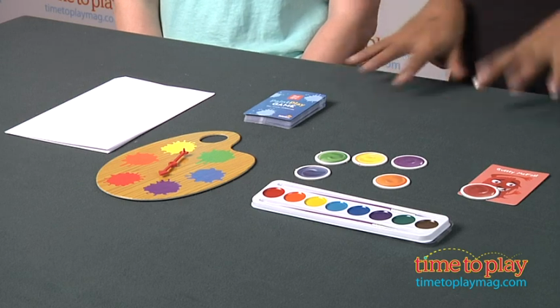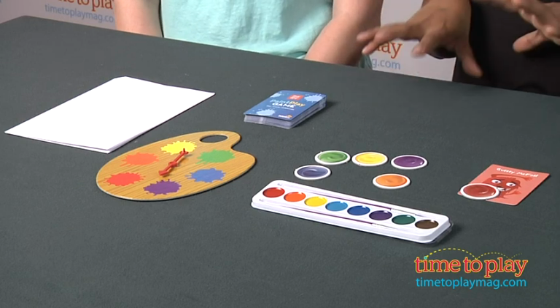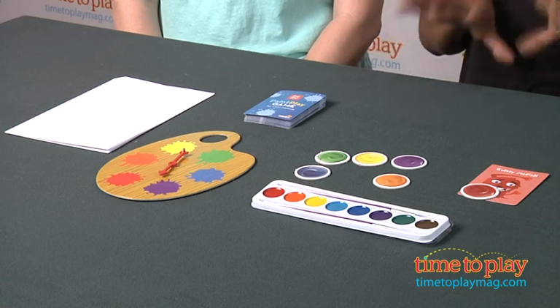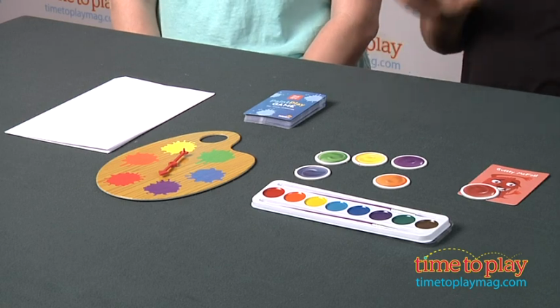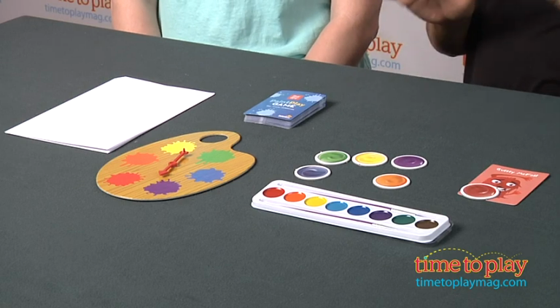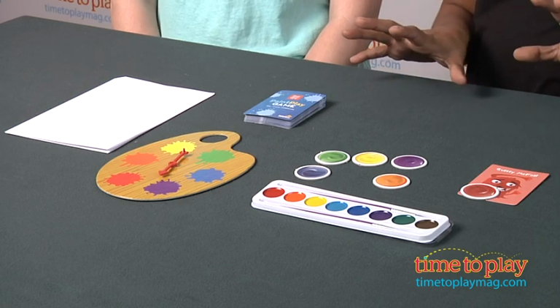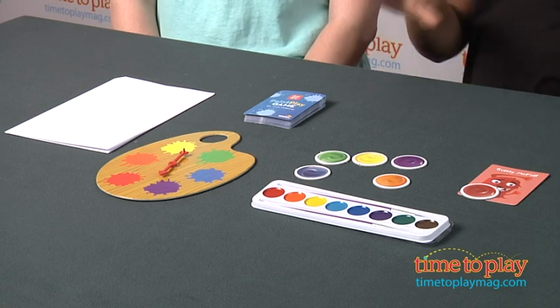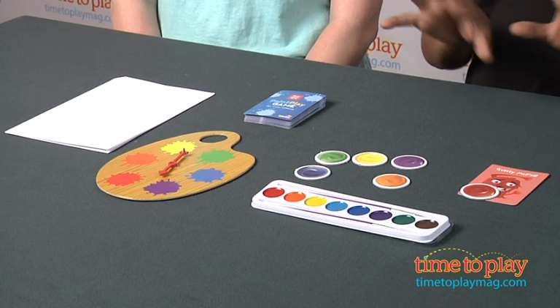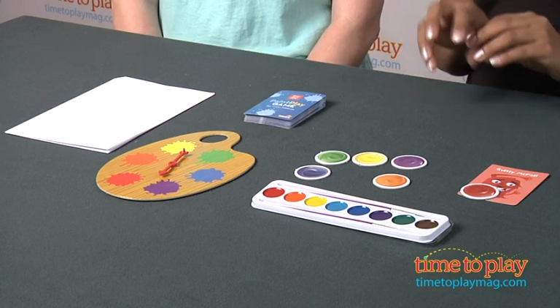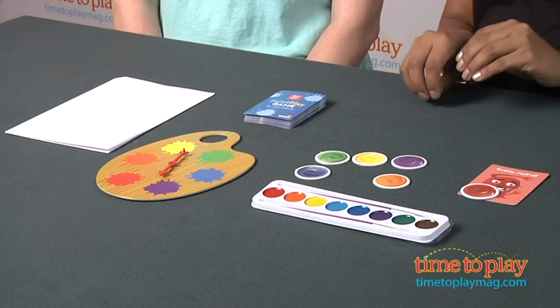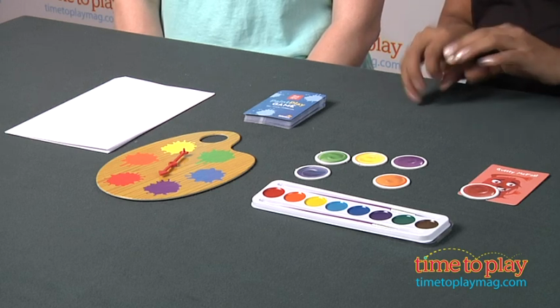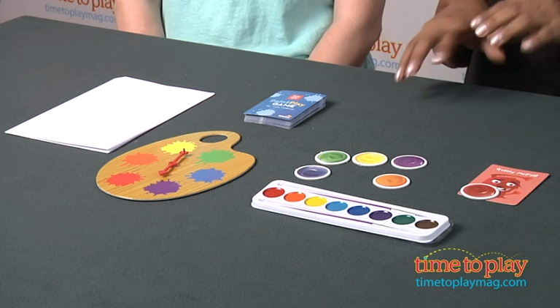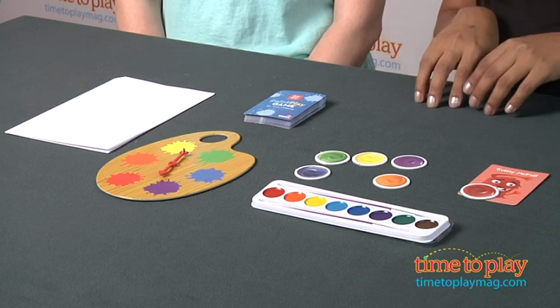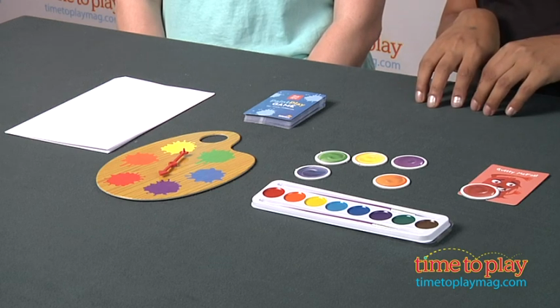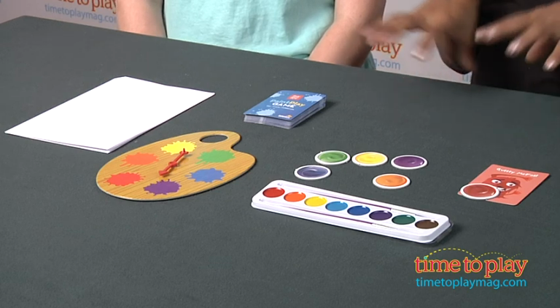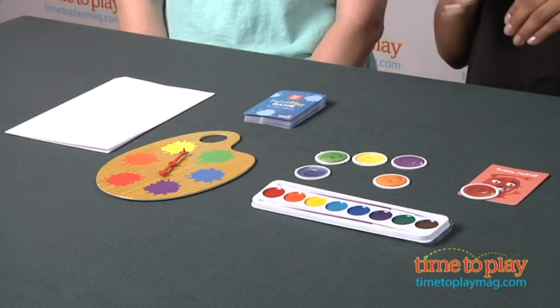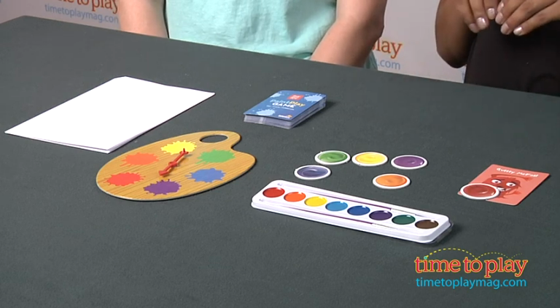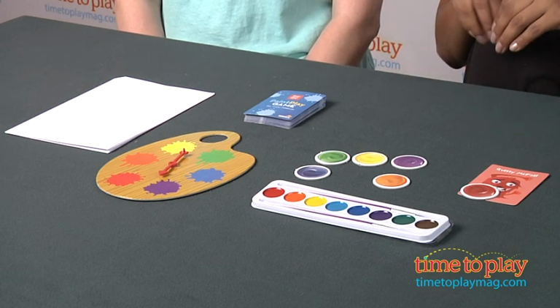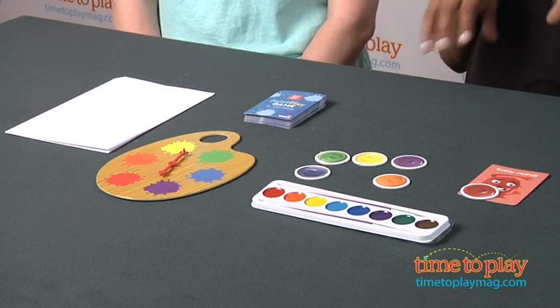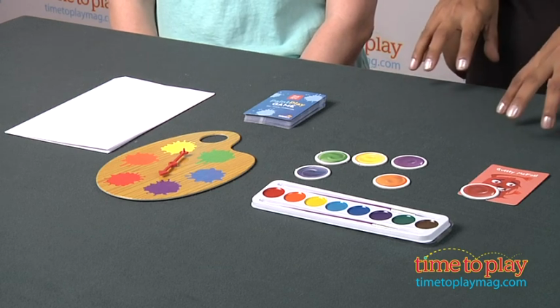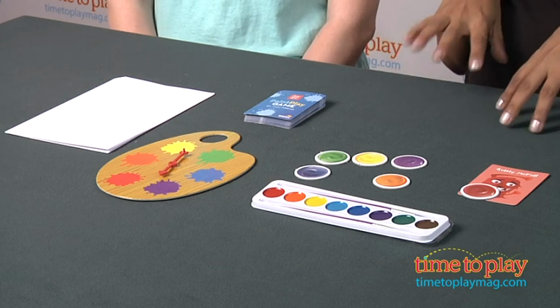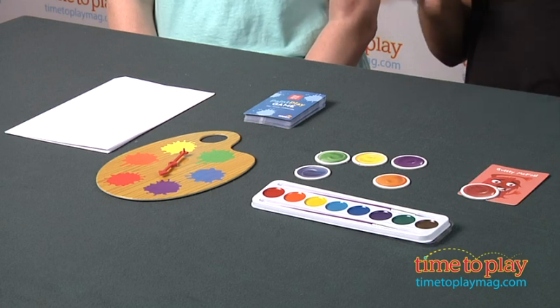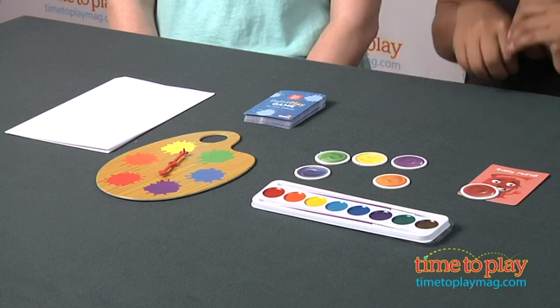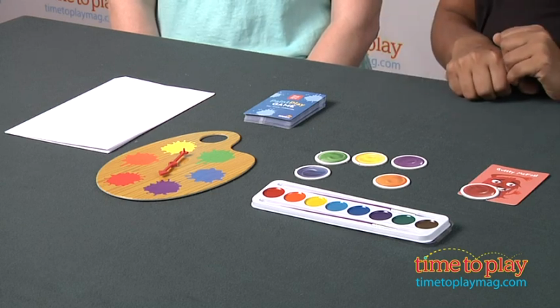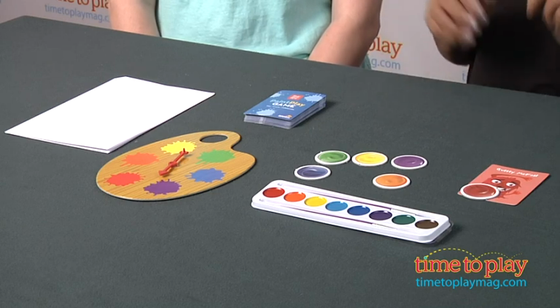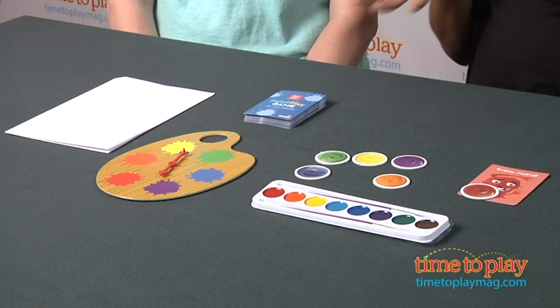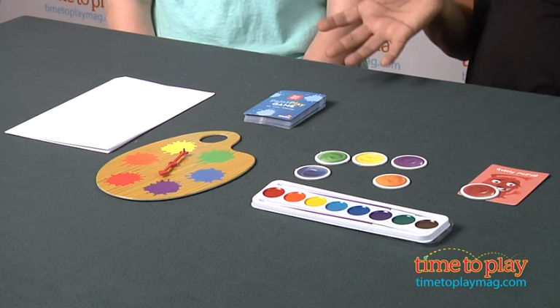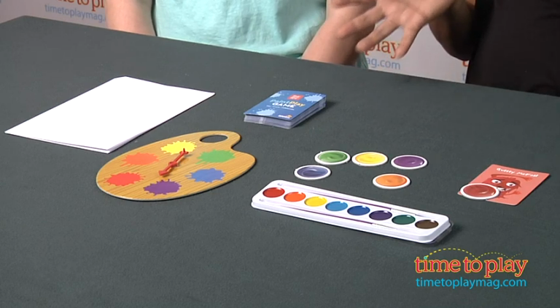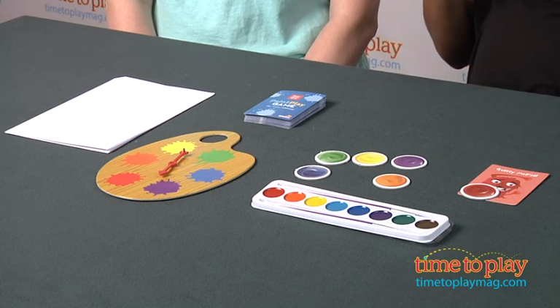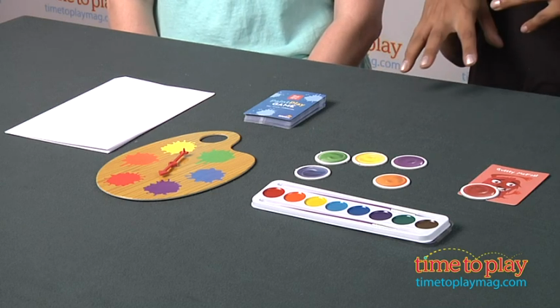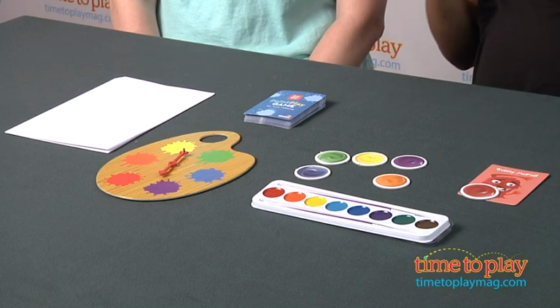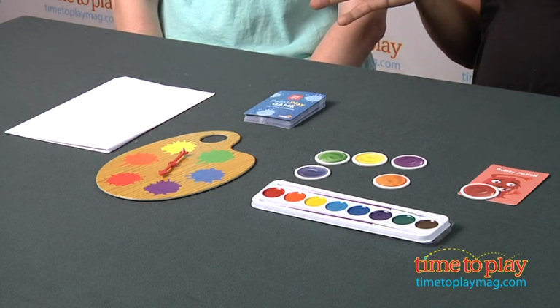The game has six meanies that go with the colored tokens. These are strange little characters that steal colored tokens and hide them, but you can get rid of the meanies or take the colored tokens back as you play the game.